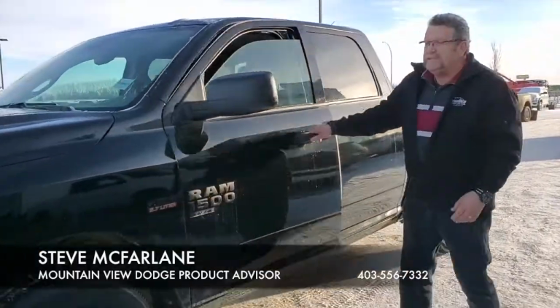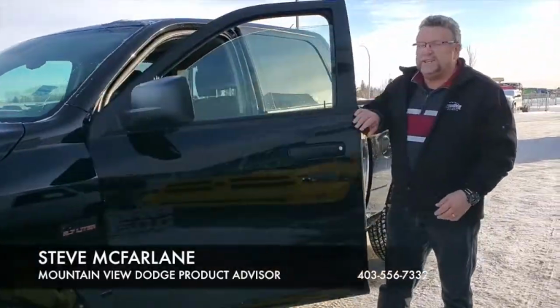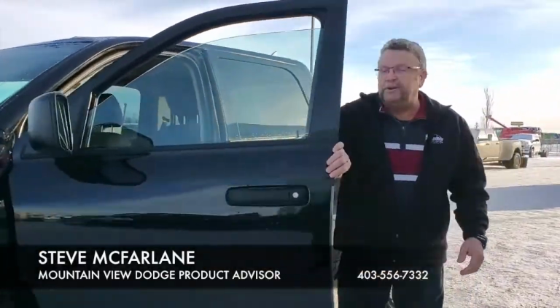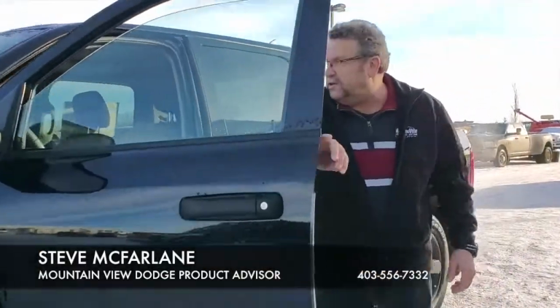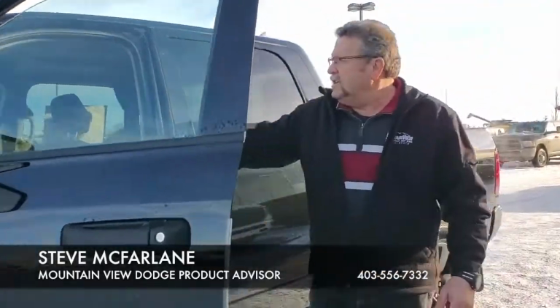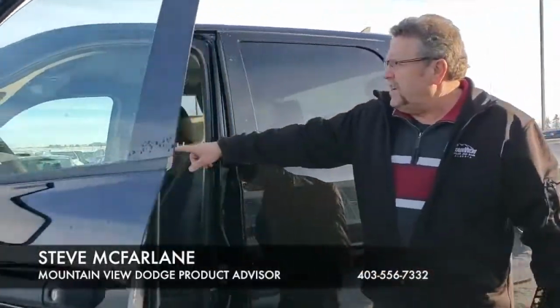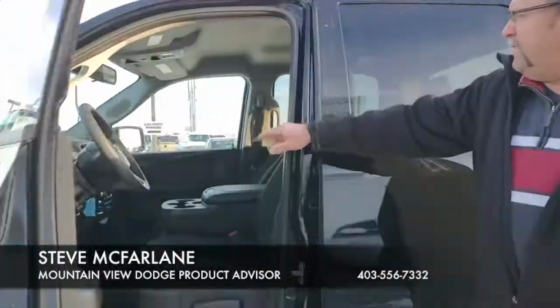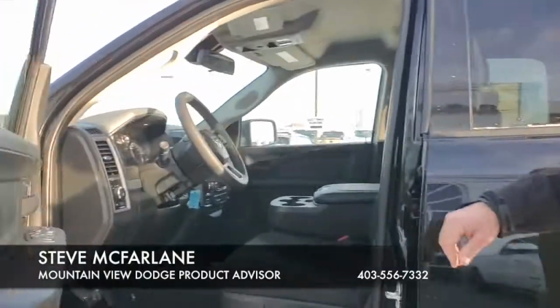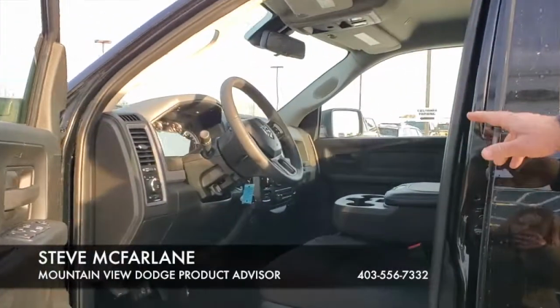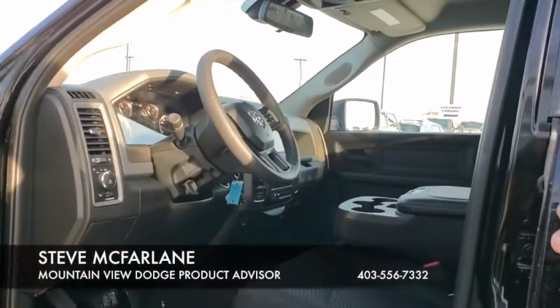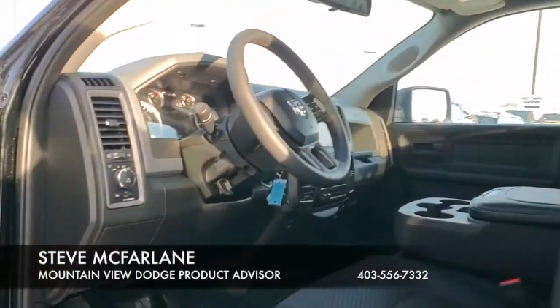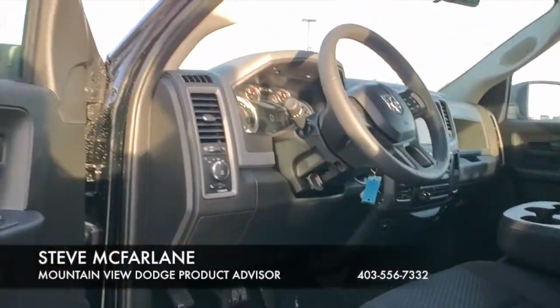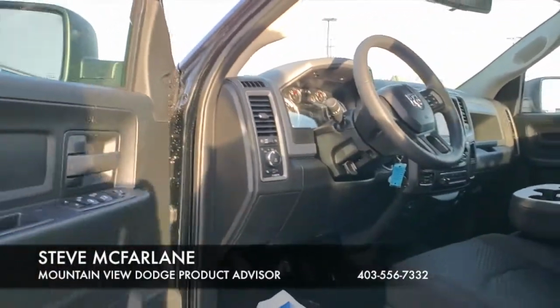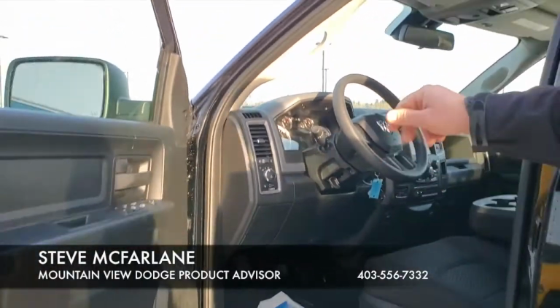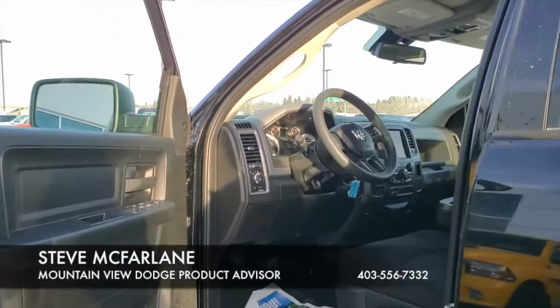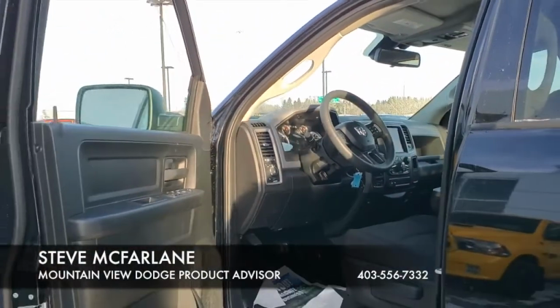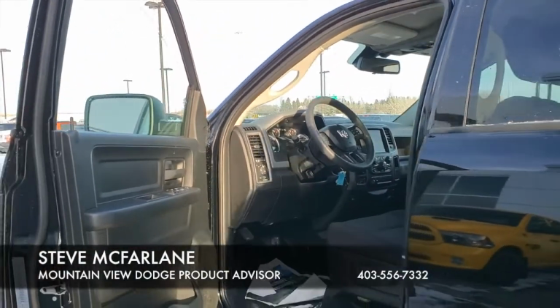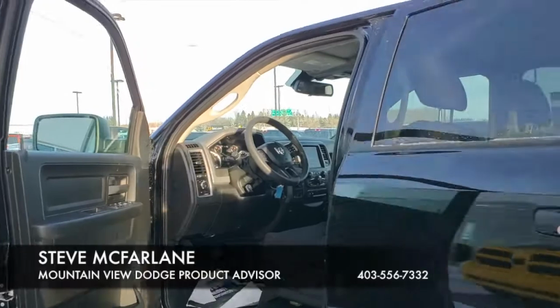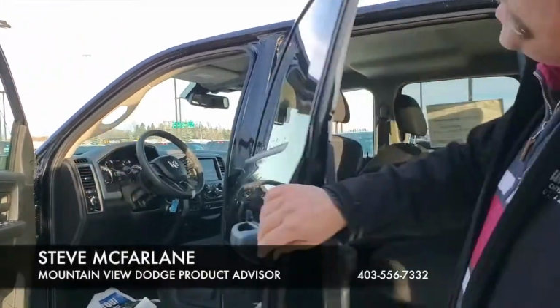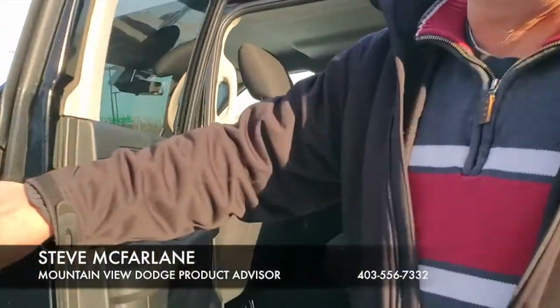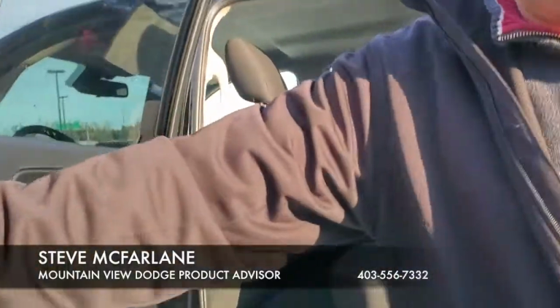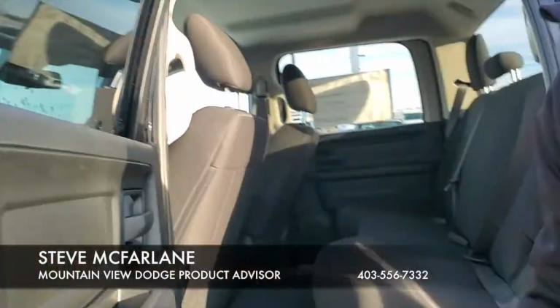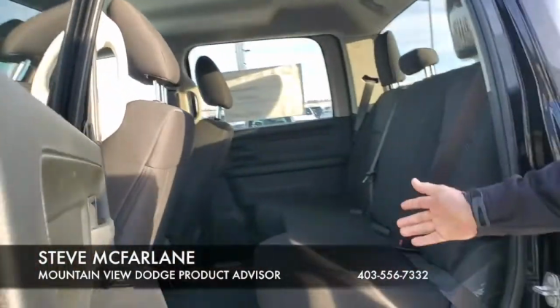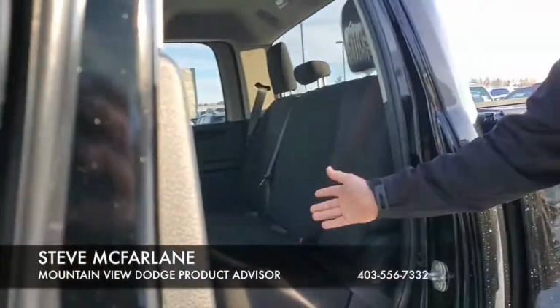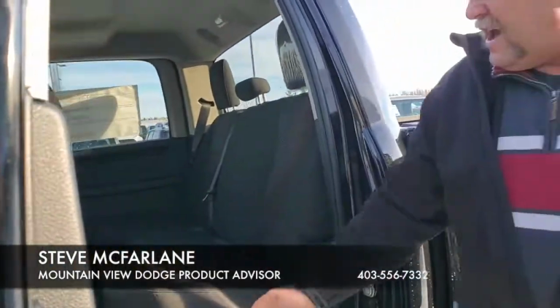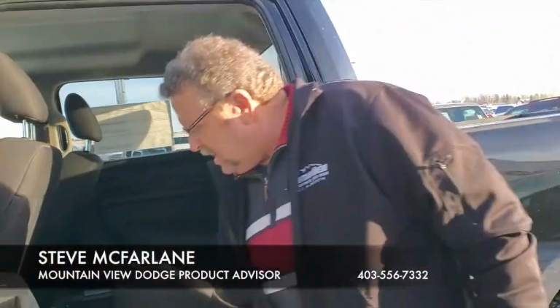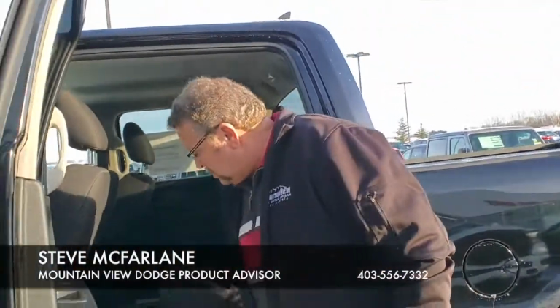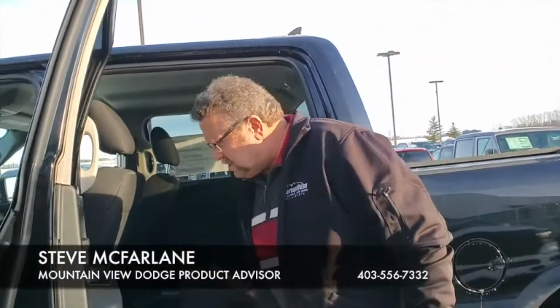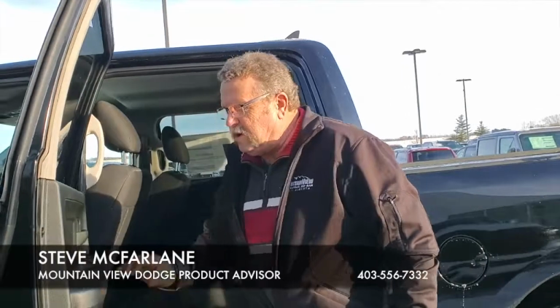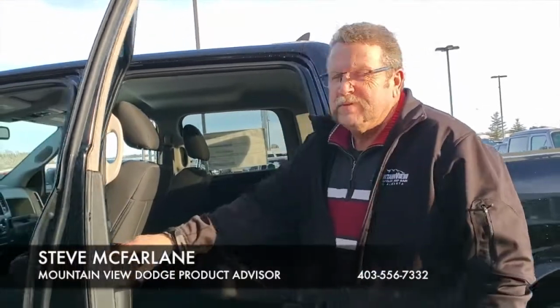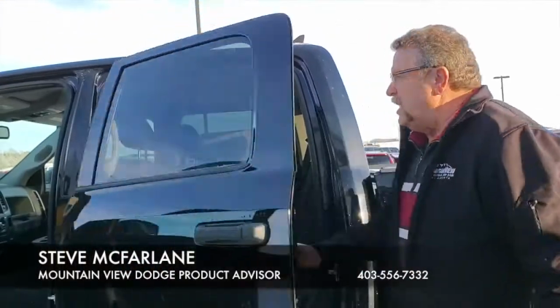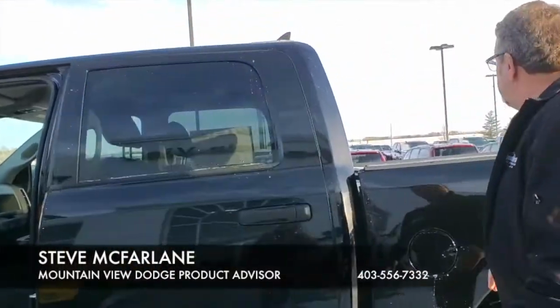Inside you've got your Bluetooth, your 8.4 screen, 4x4, trailer brake, all ready to go, automatic headlights, Bluetooth for the cell phone so you don't get that ticket. Inside it's a crew cab with storage in the floor — nicely equipped.